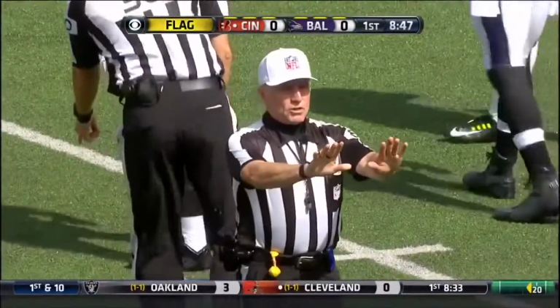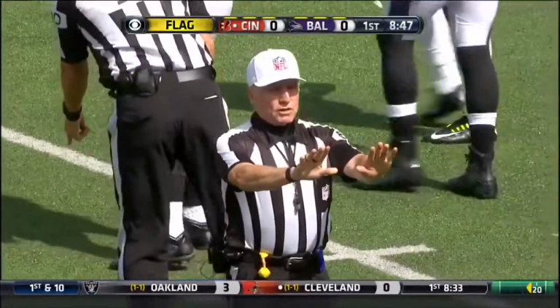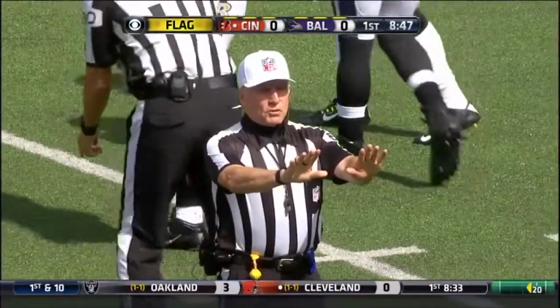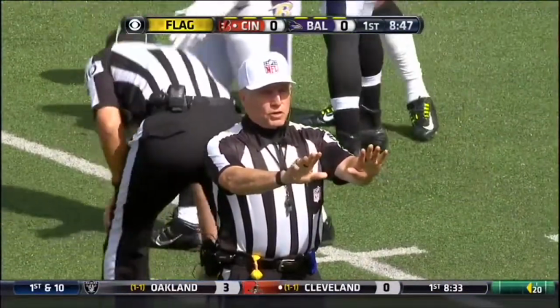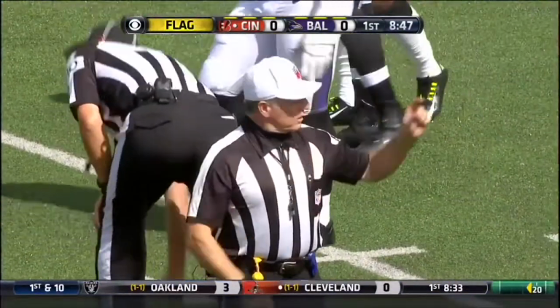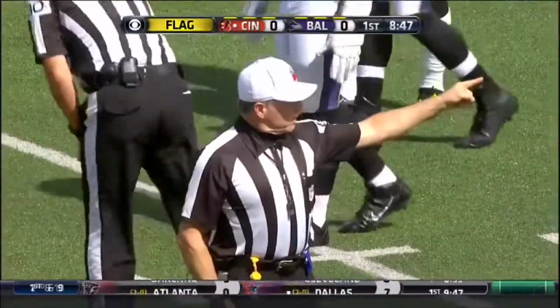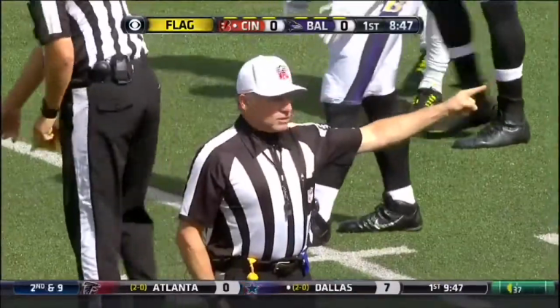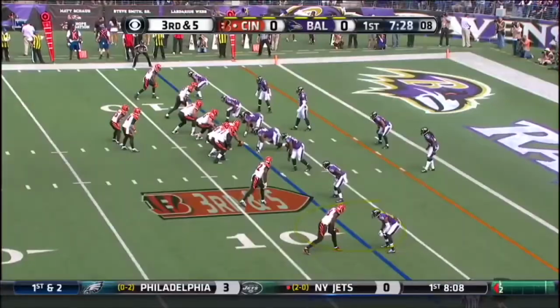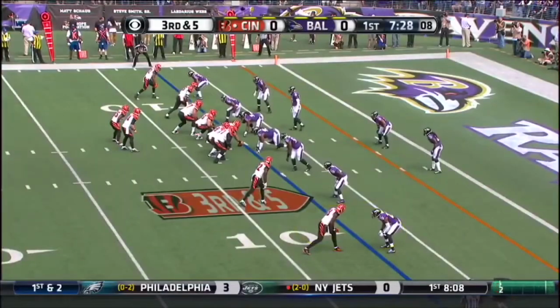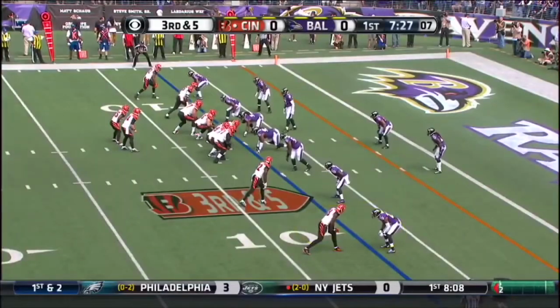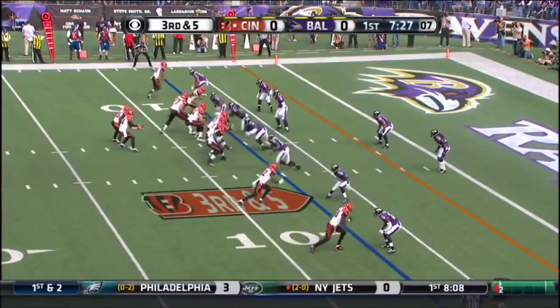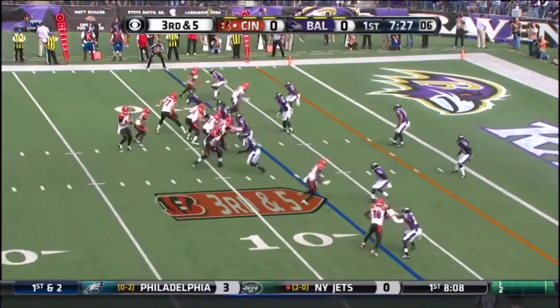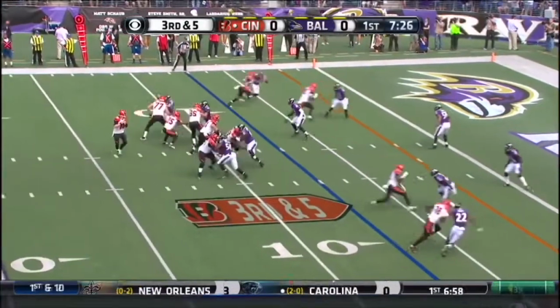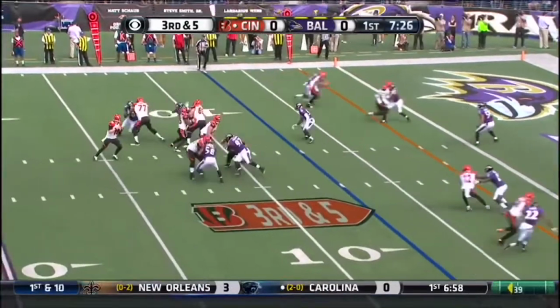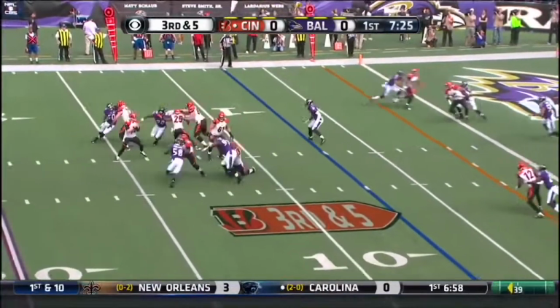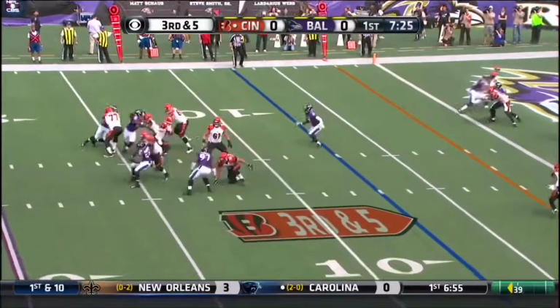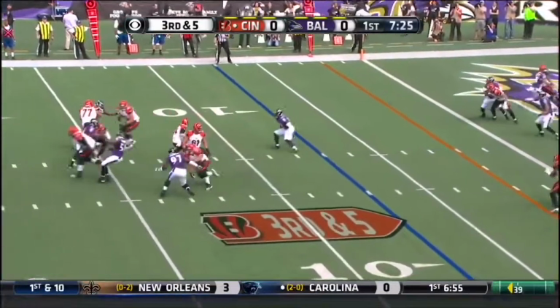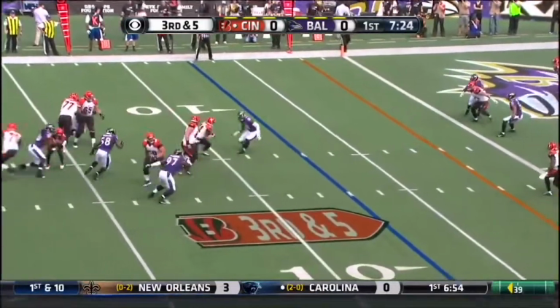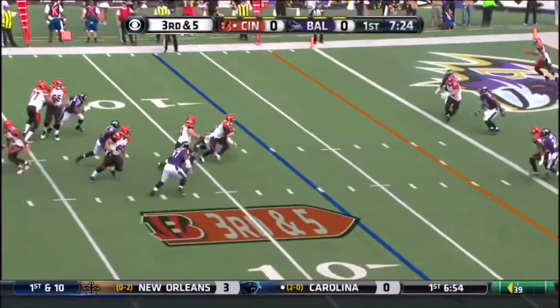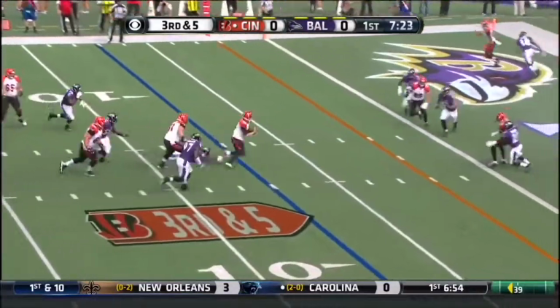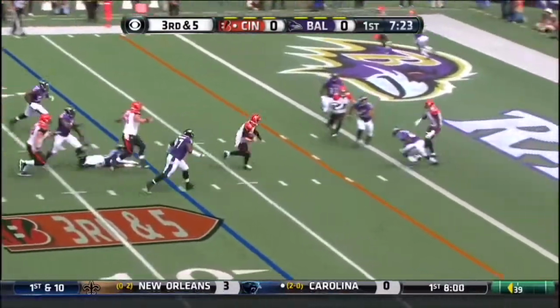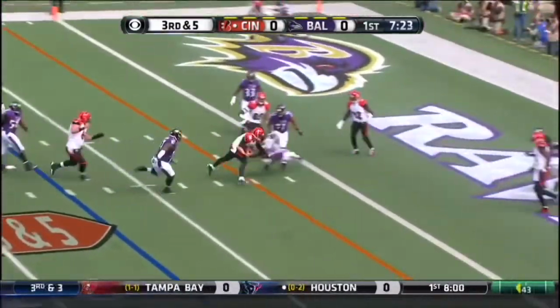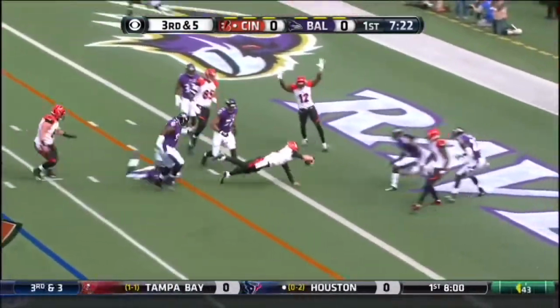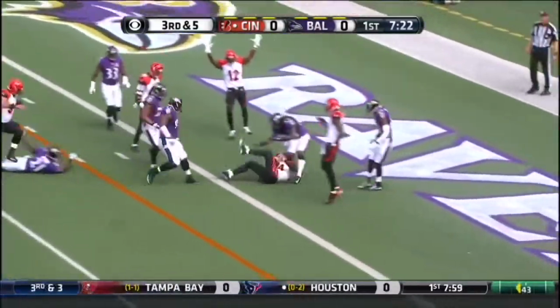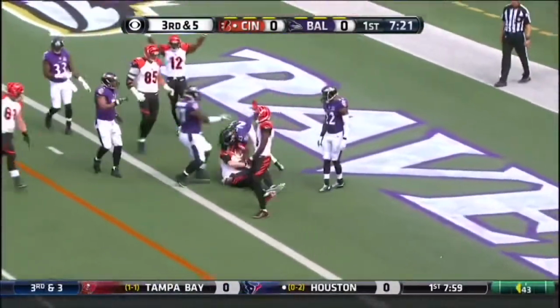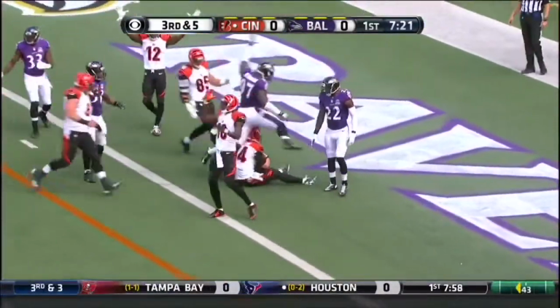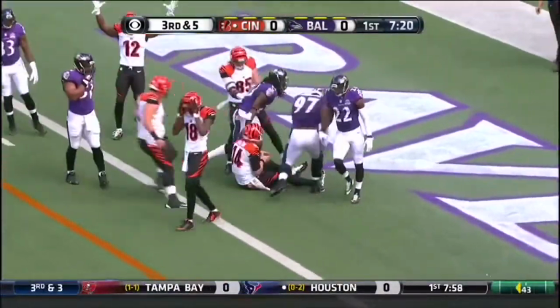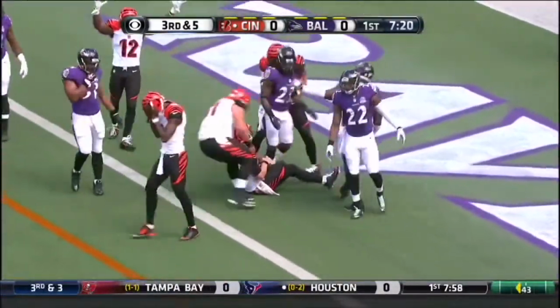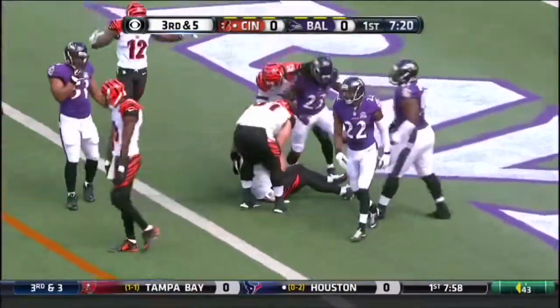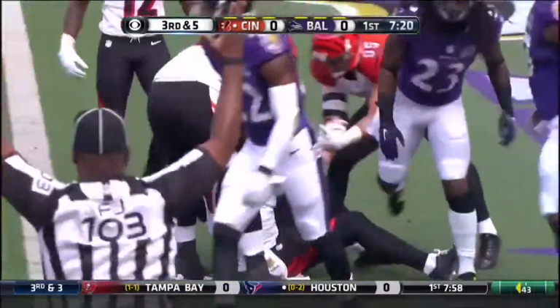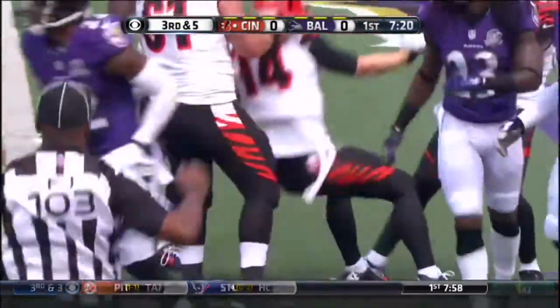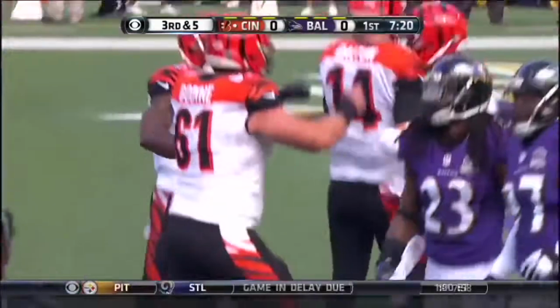Pass interference, number 33, defense. Dalton steps up, gets away, goes for the end zone, and he is in. Touchdown, Andy Dalton.